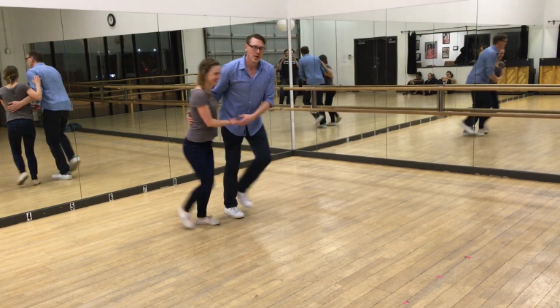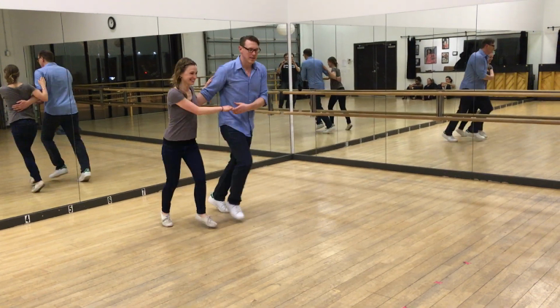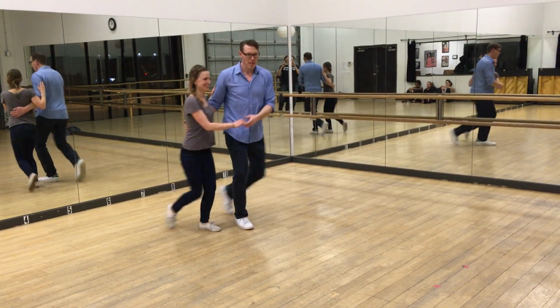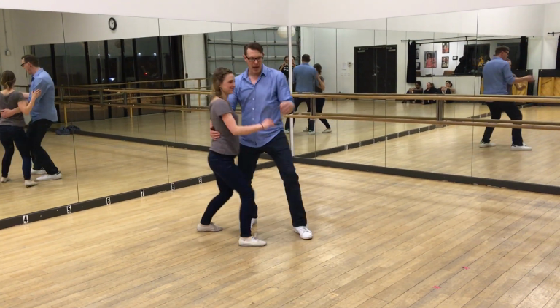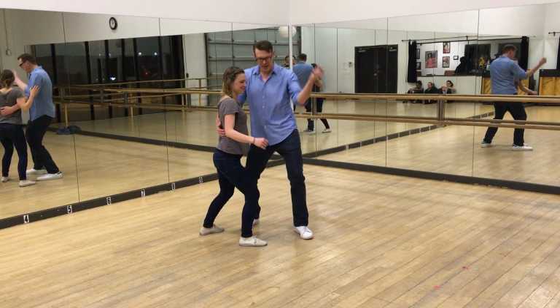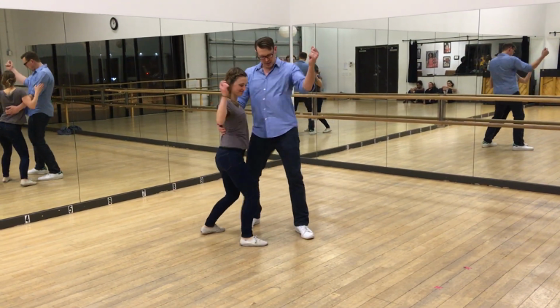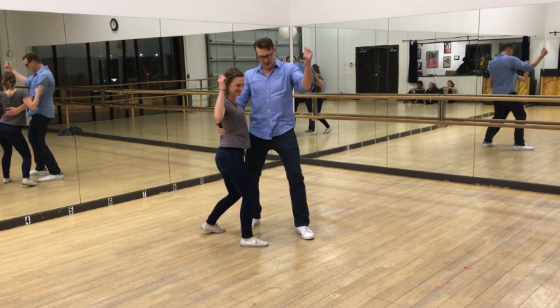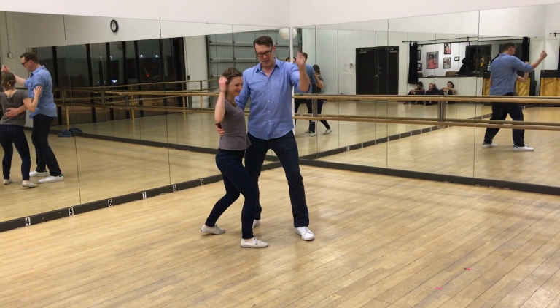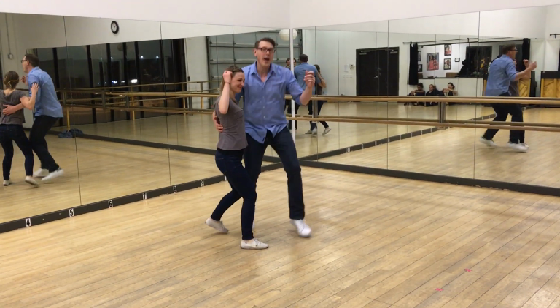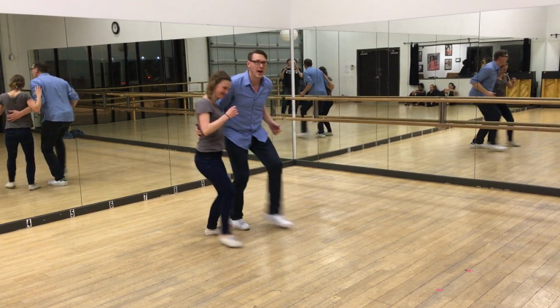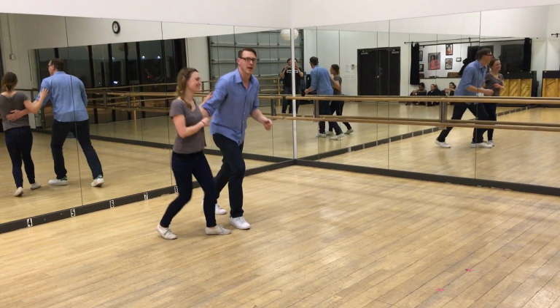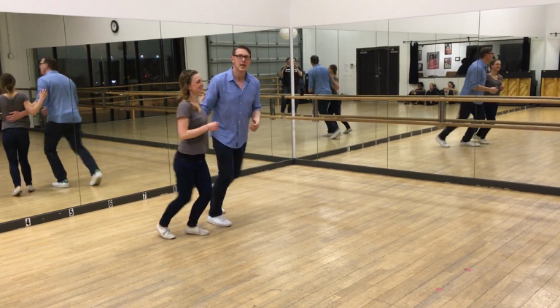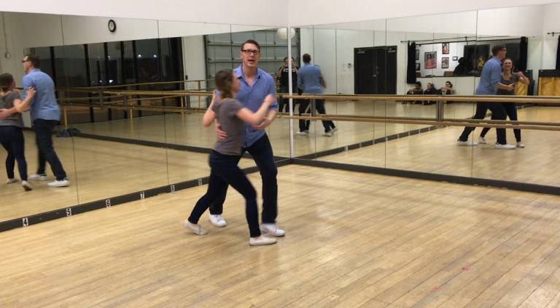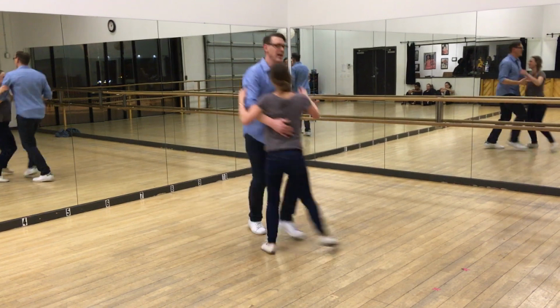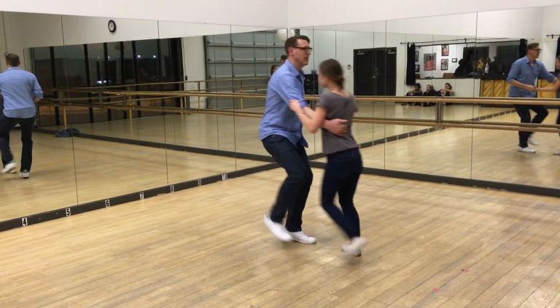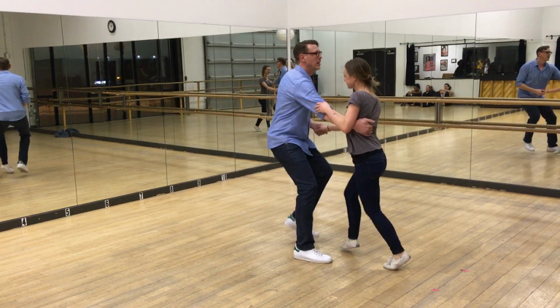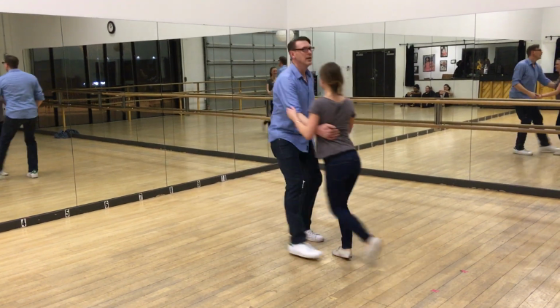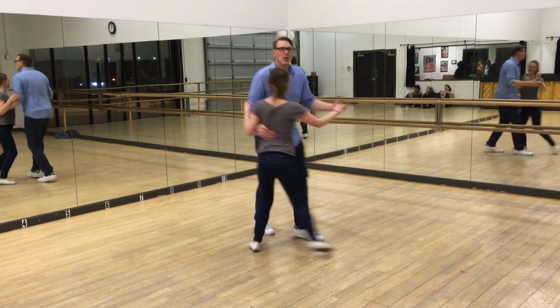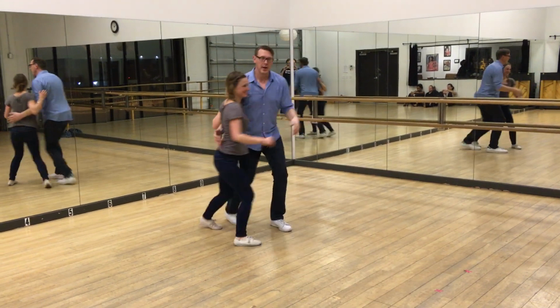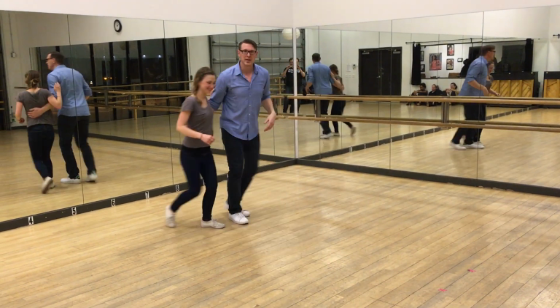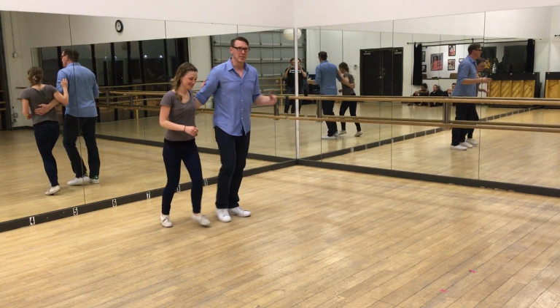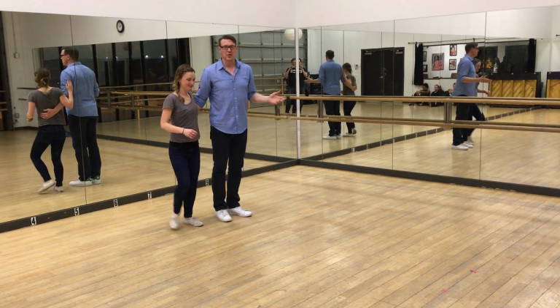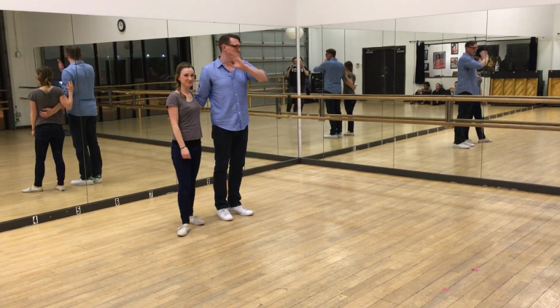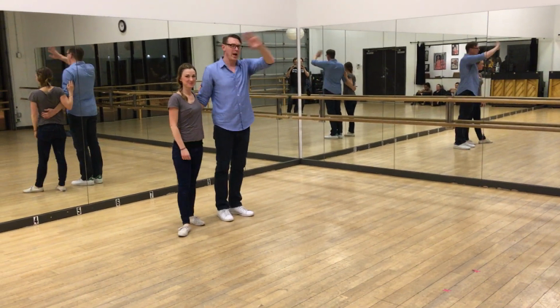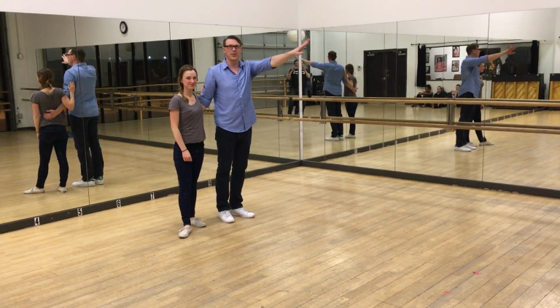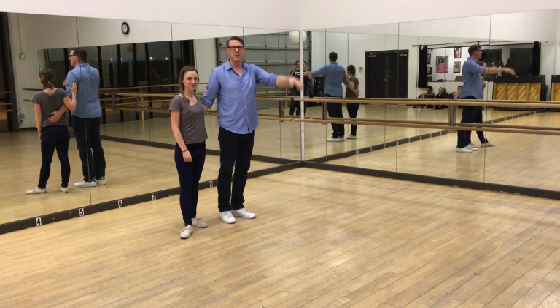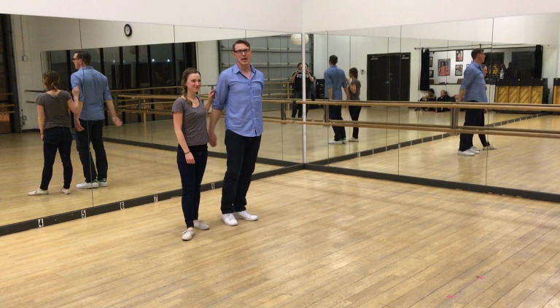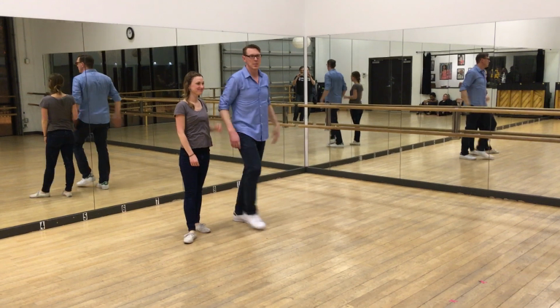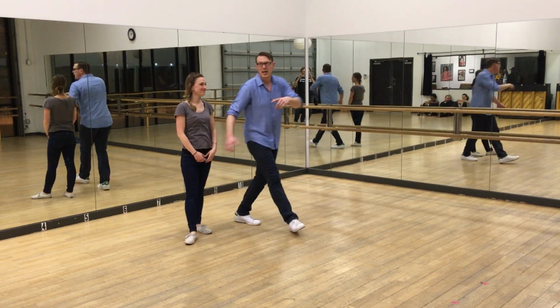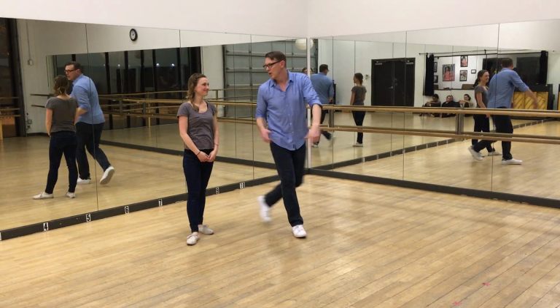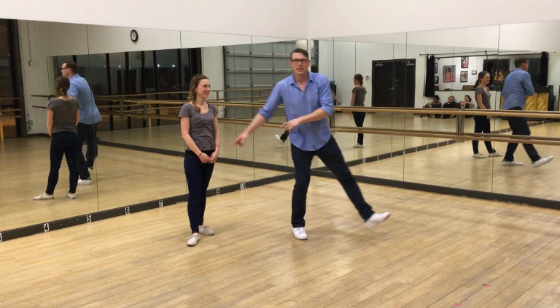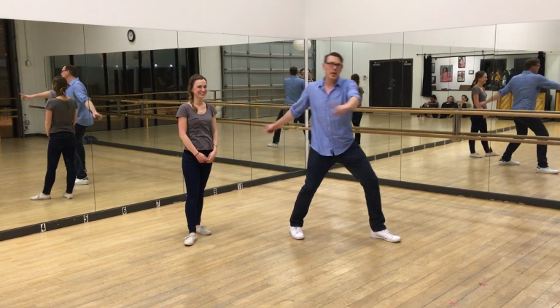You shake, you shake, you shake. Back into the dance. We did a whole bunch. We had a leader's choice. Everyone just practiced the footwork a million times. We will see you next week.